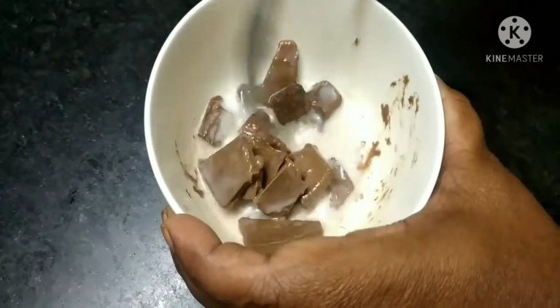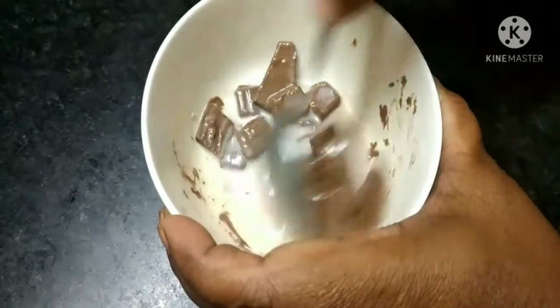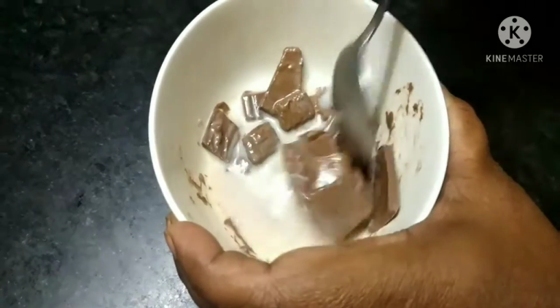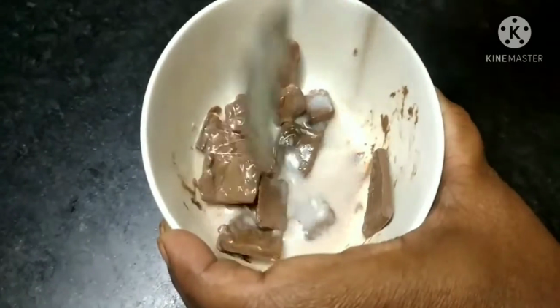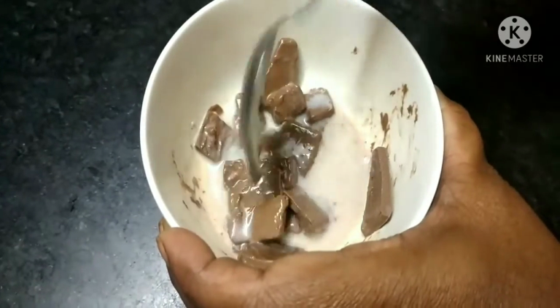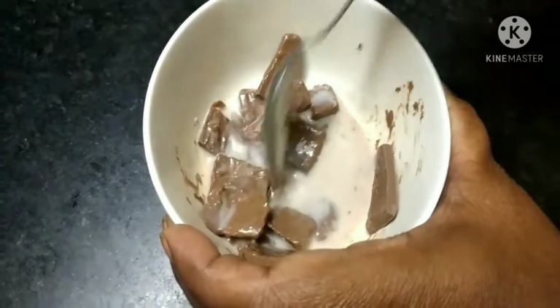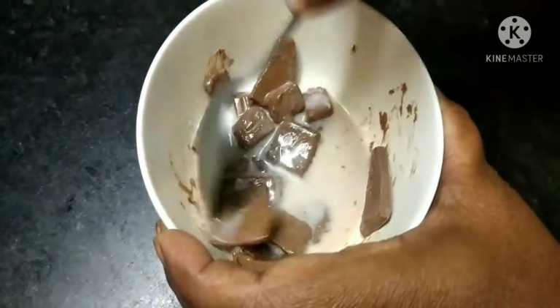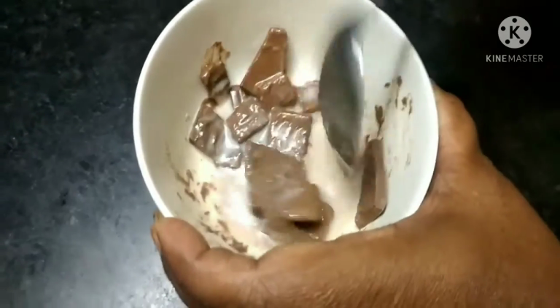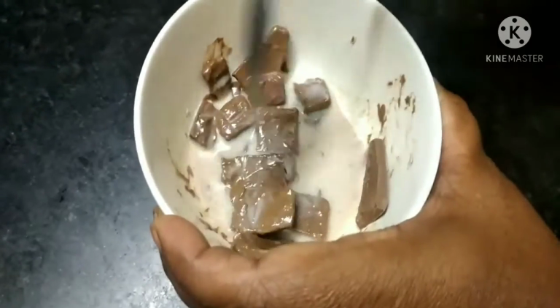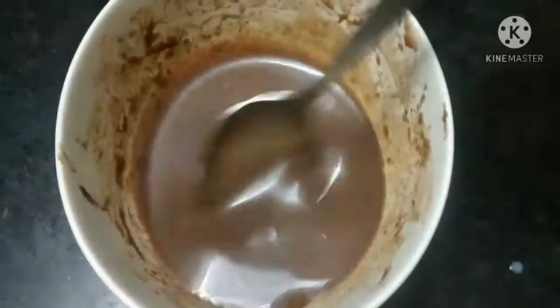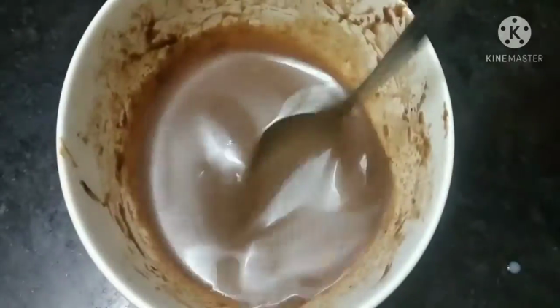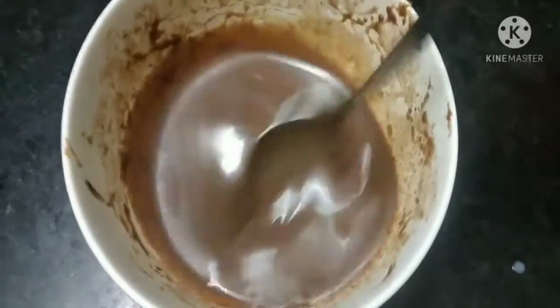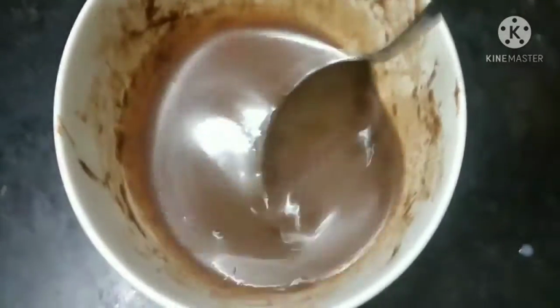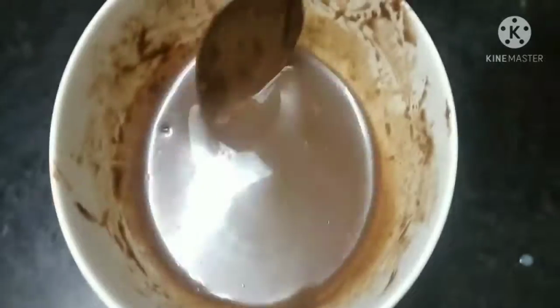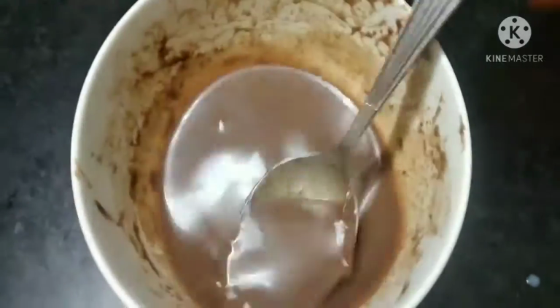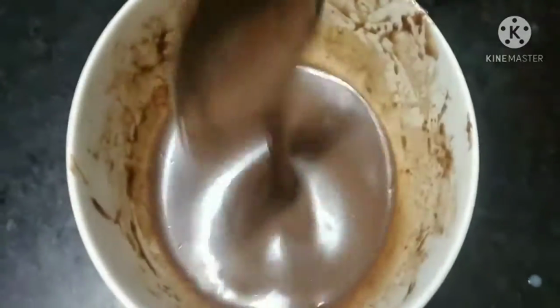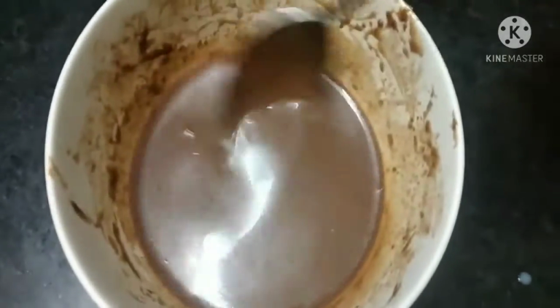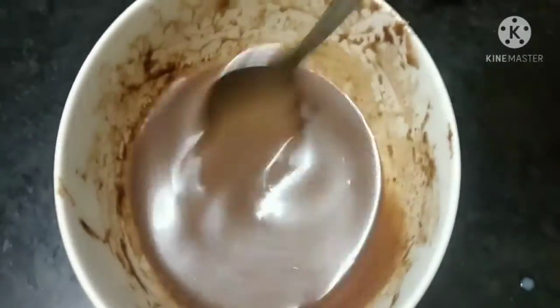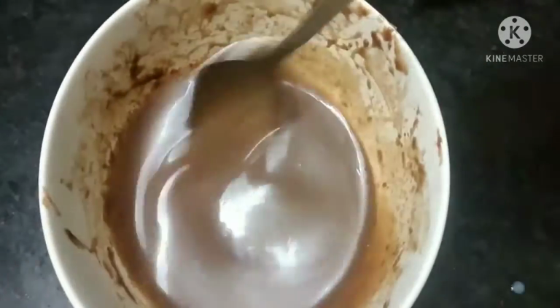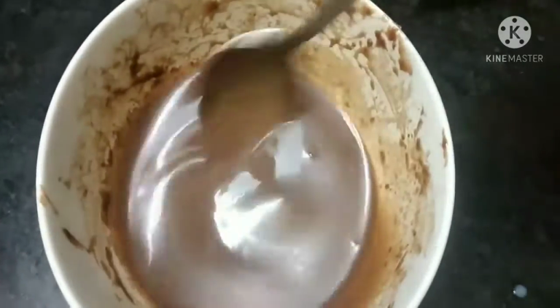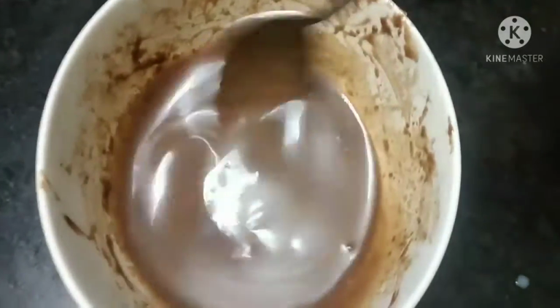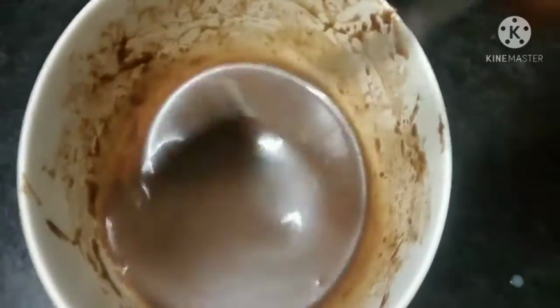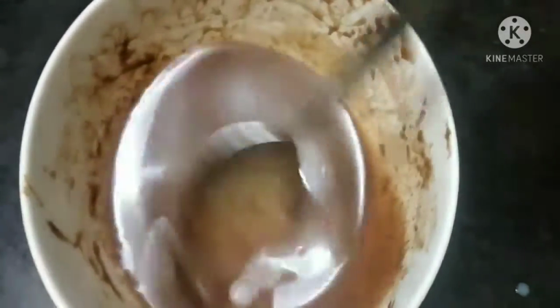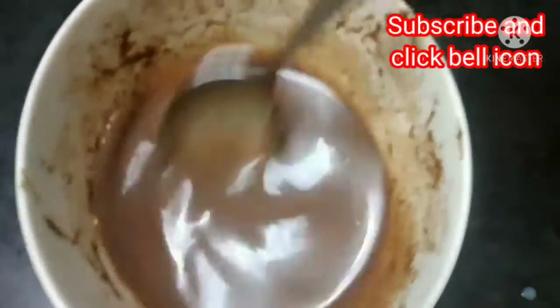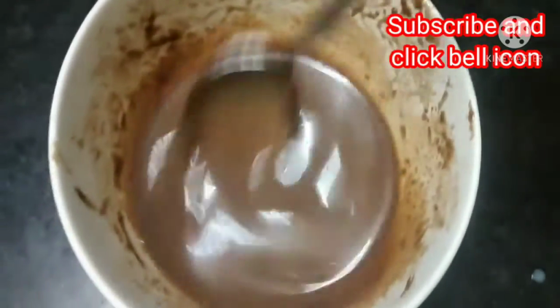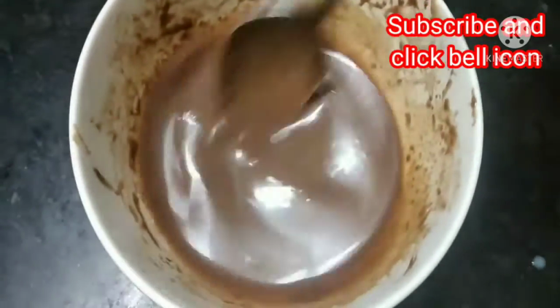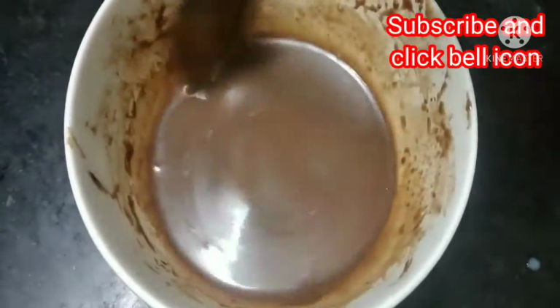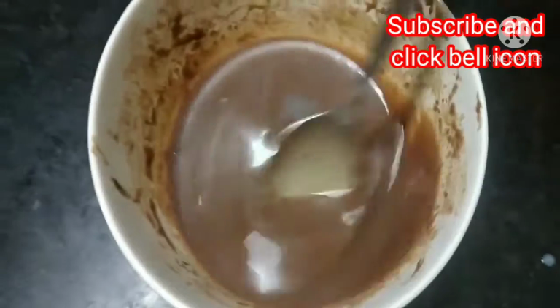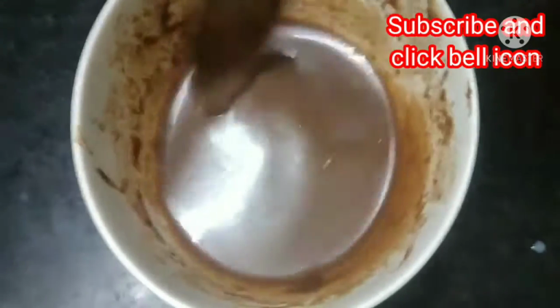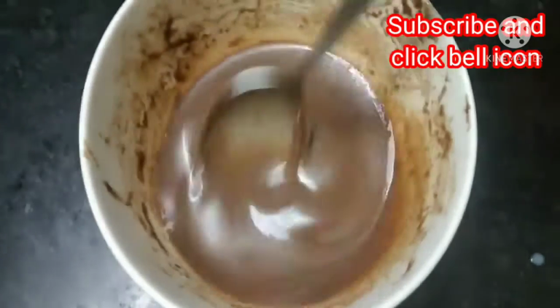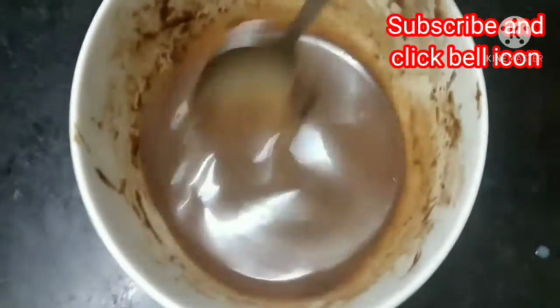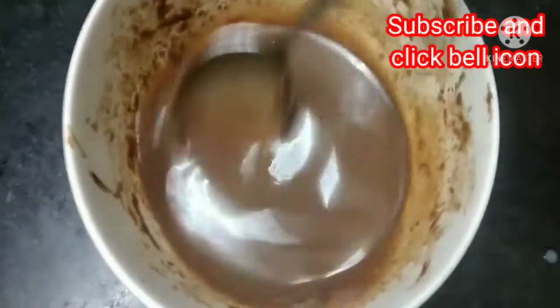This will be done with the milk. Now we add this — it will be cooked with the milk. Now we can cook our live cream.